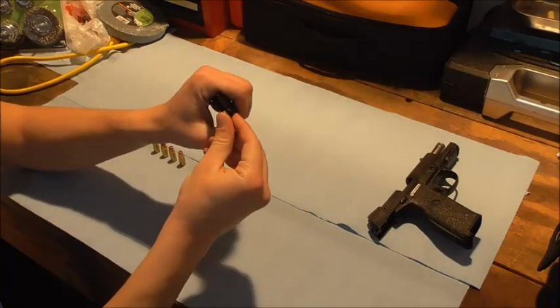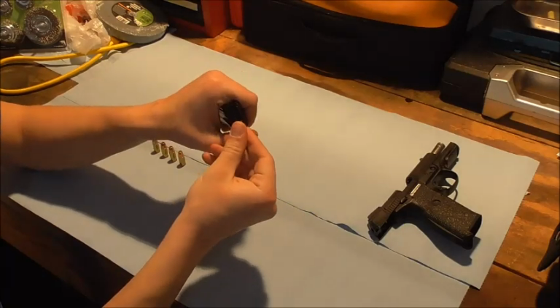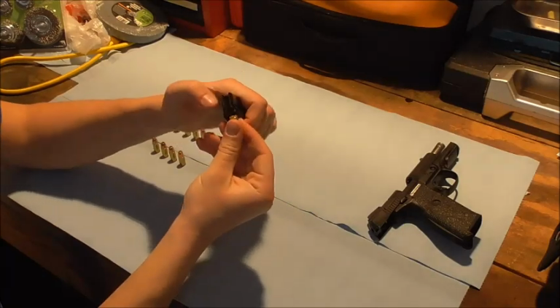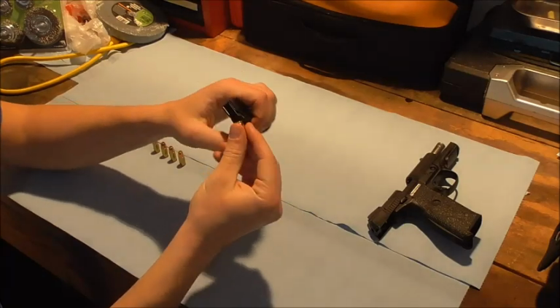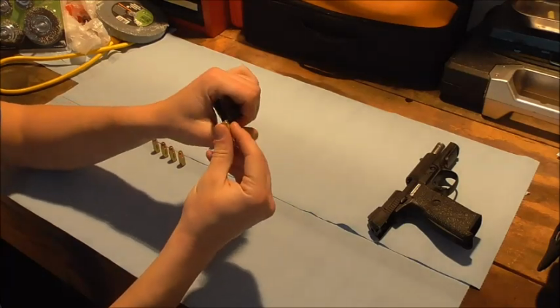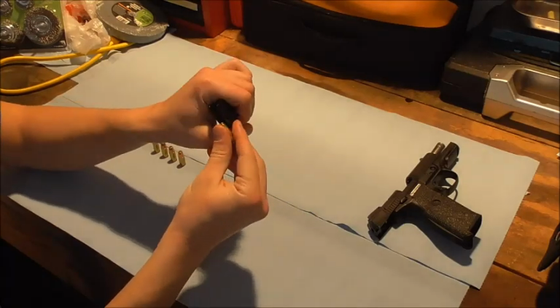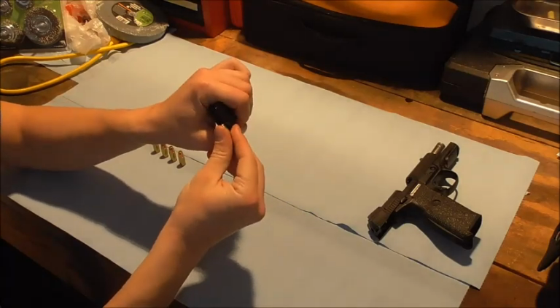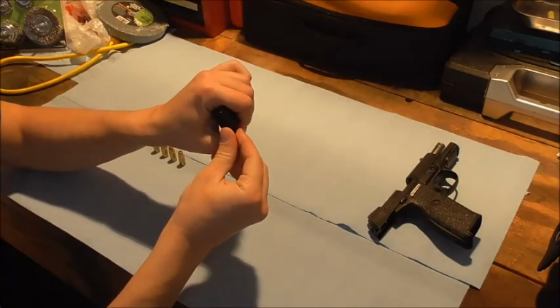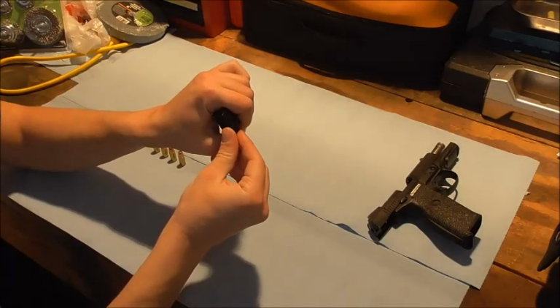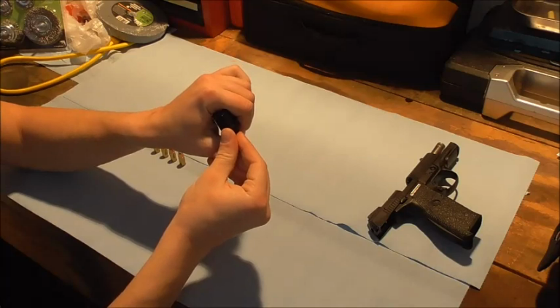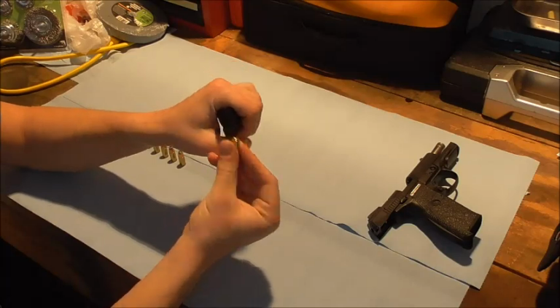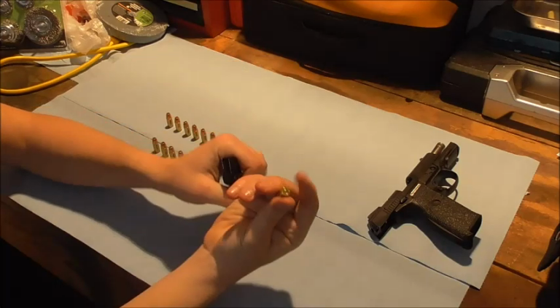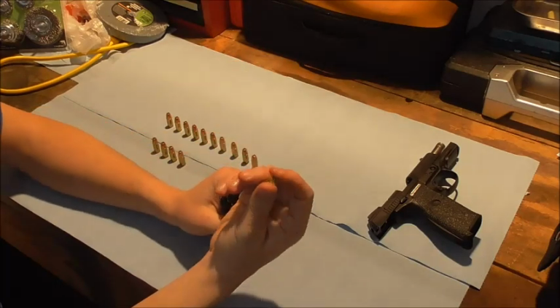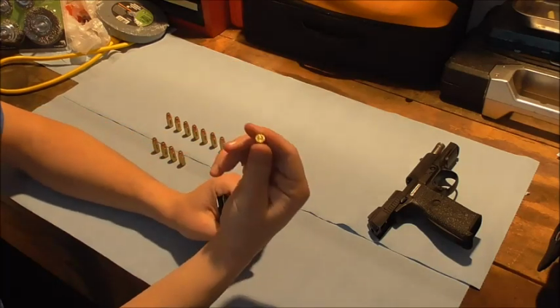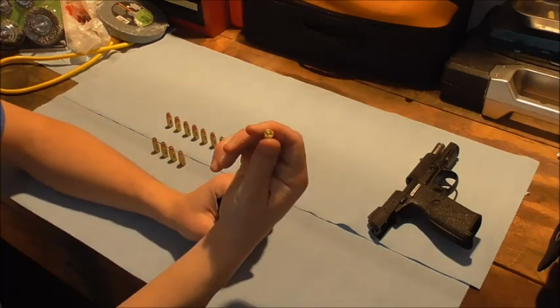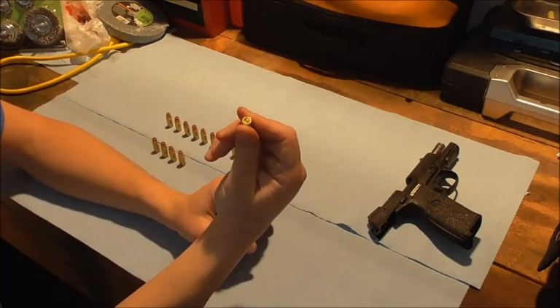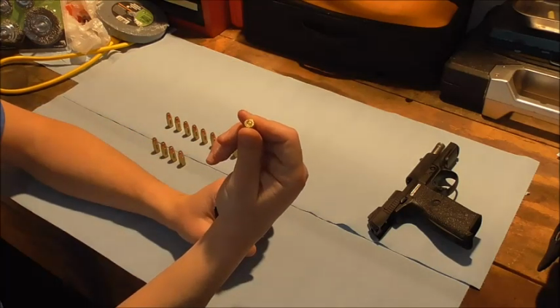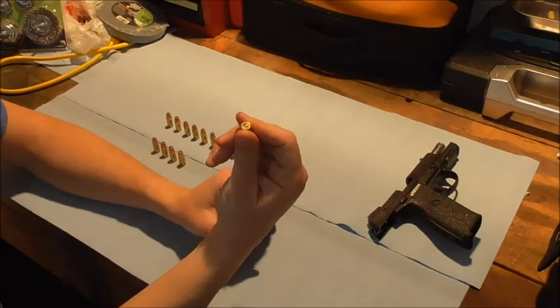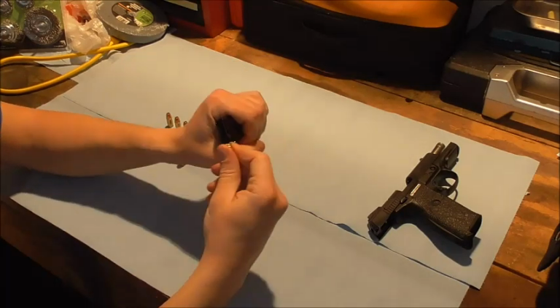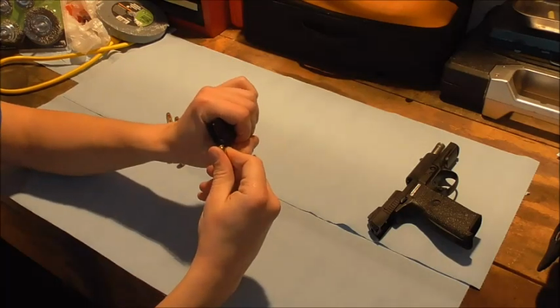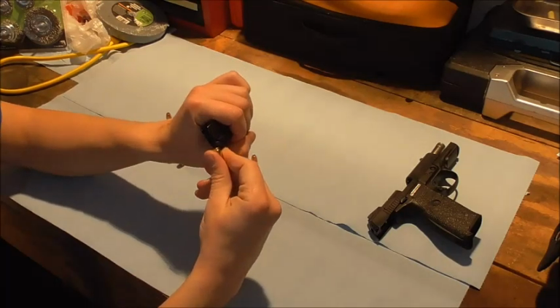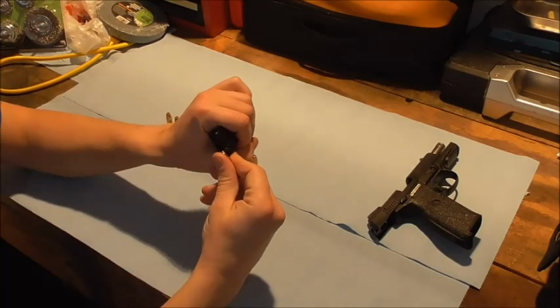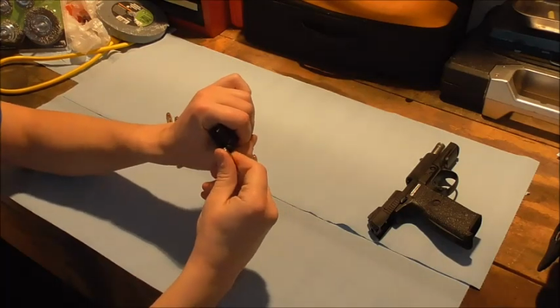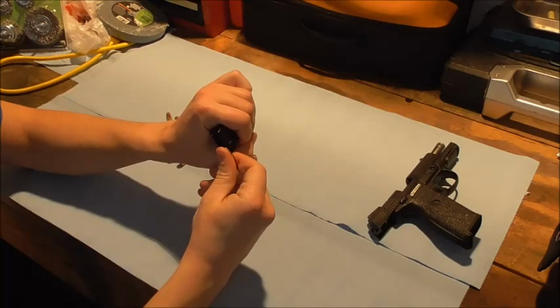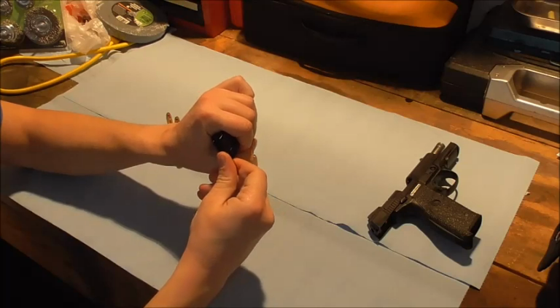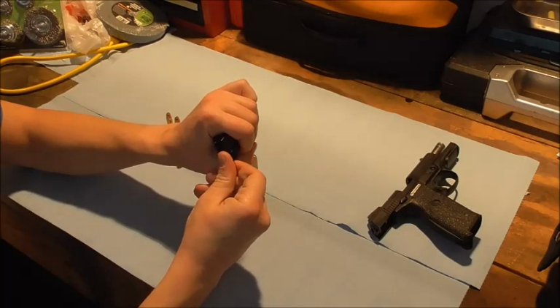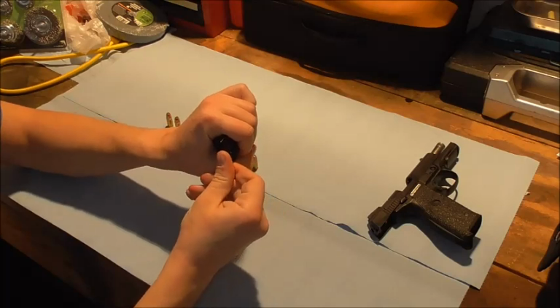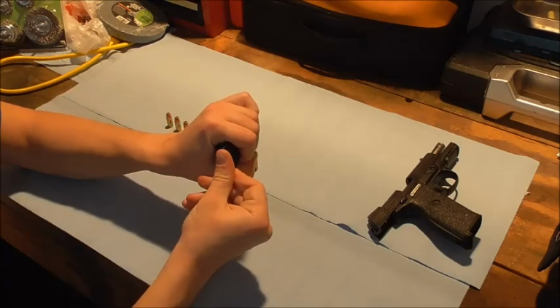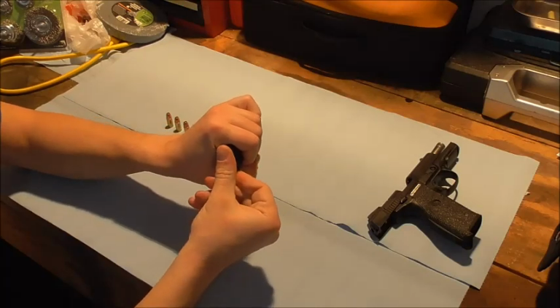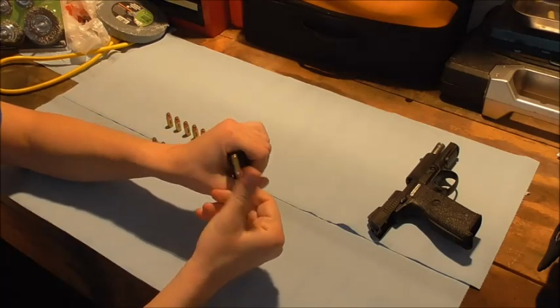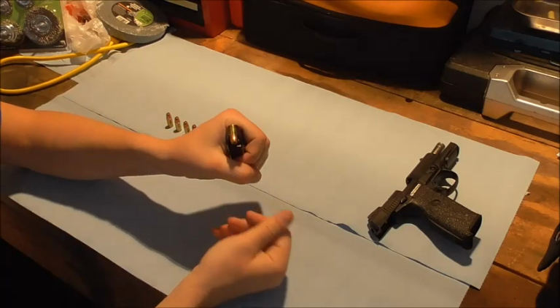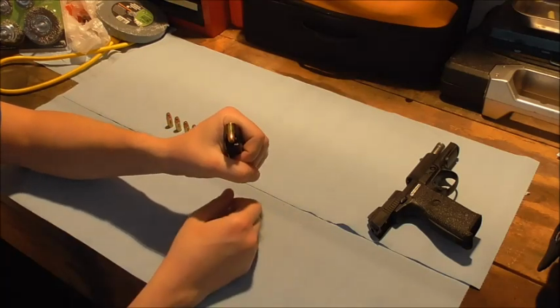So I push on the first round — you can just push in with your thumb, keep your thumb pretty low on the cartridge, and push down just enough to clear those feed lips and slide it in.